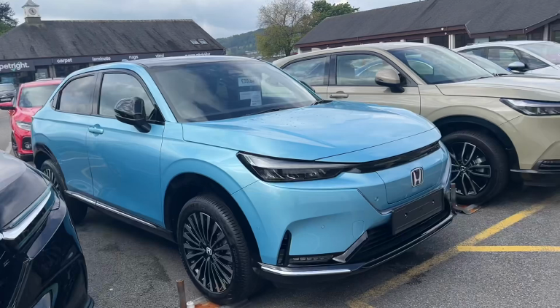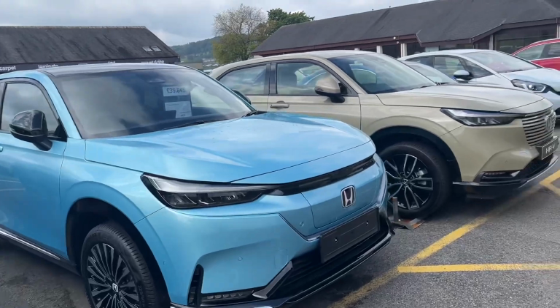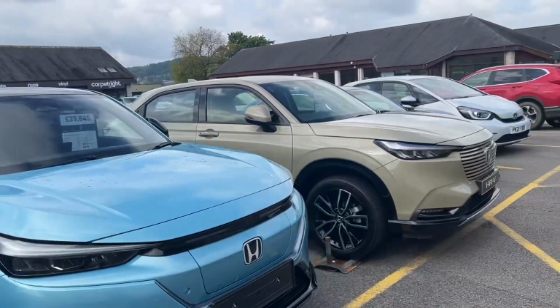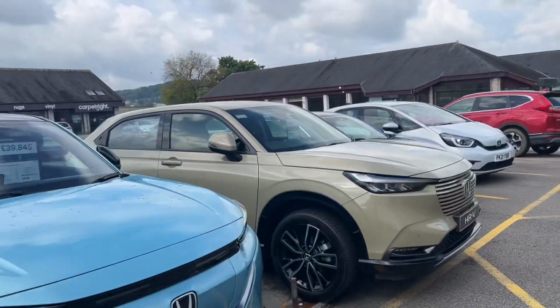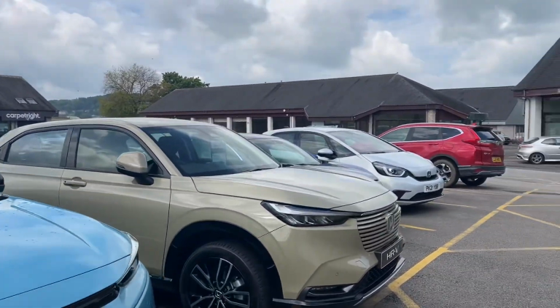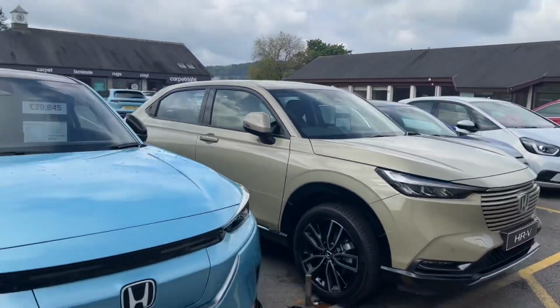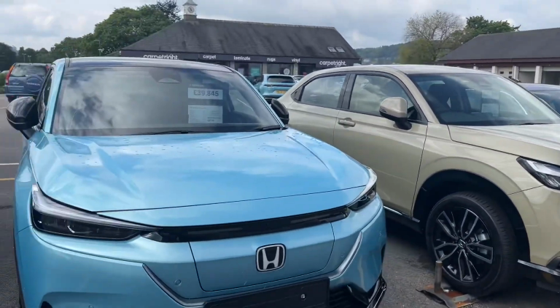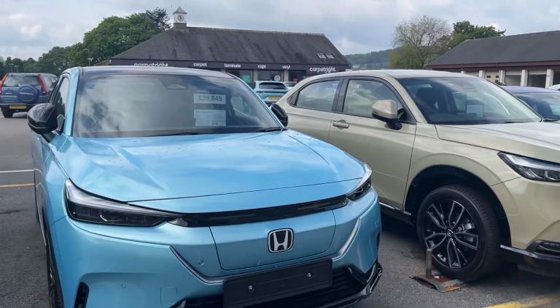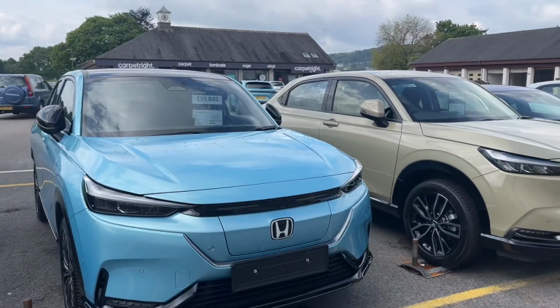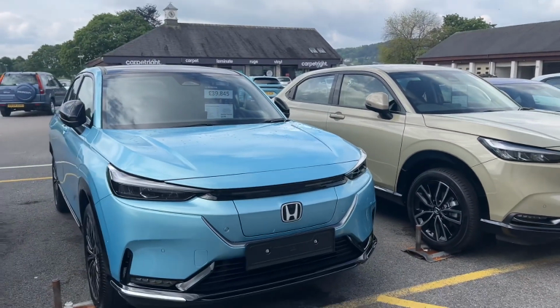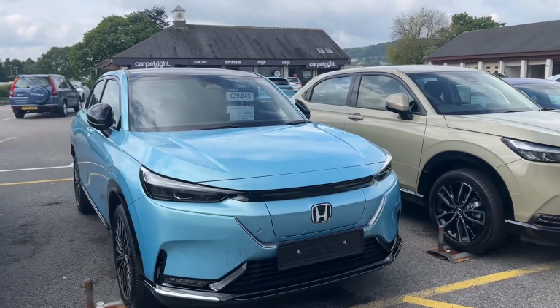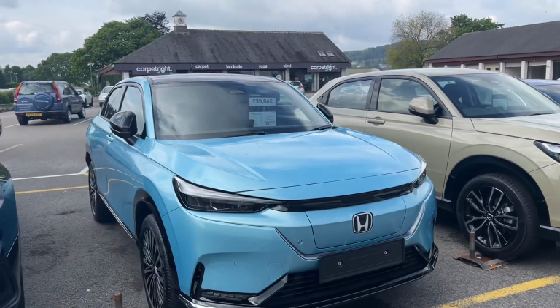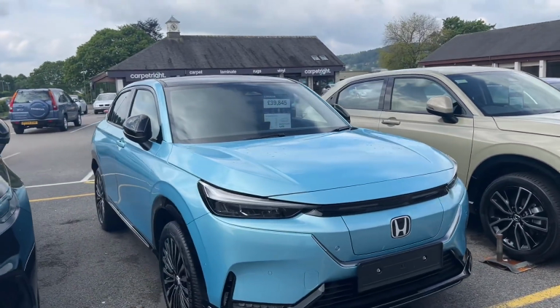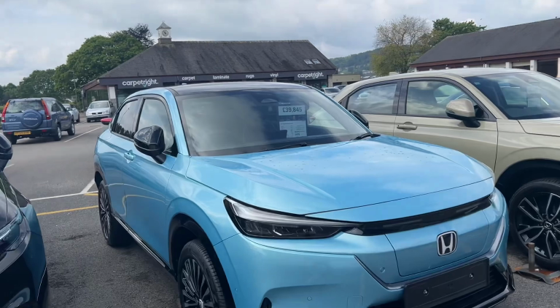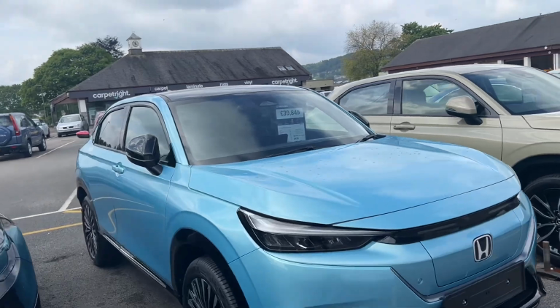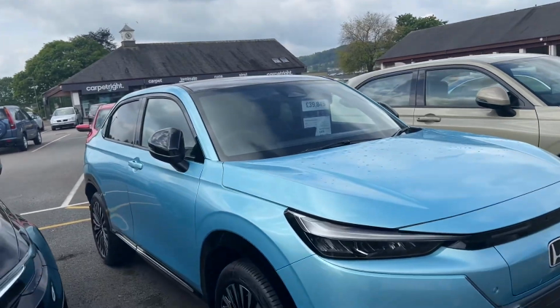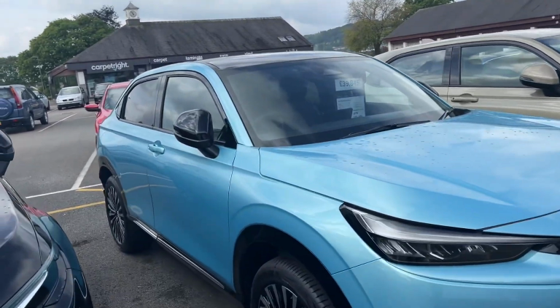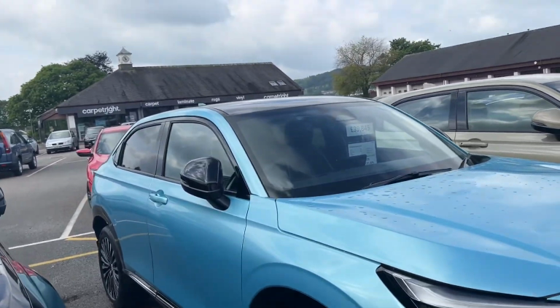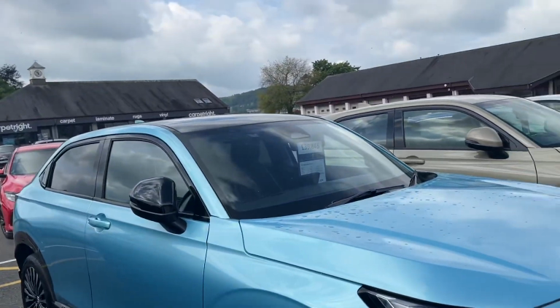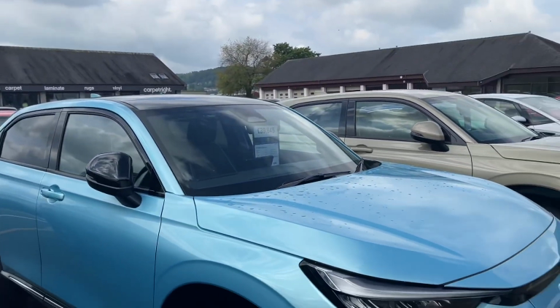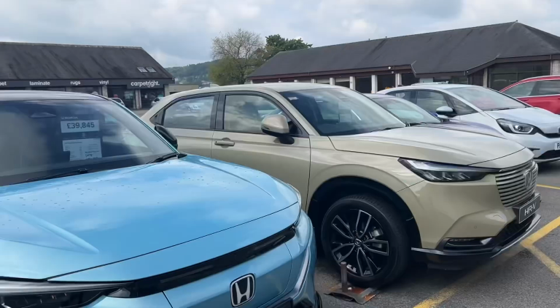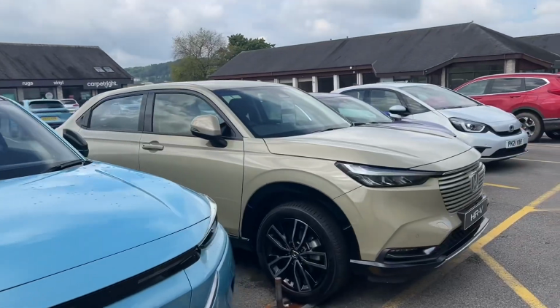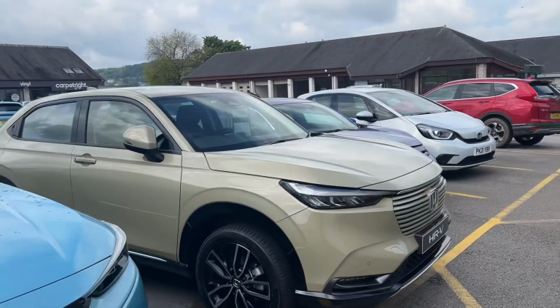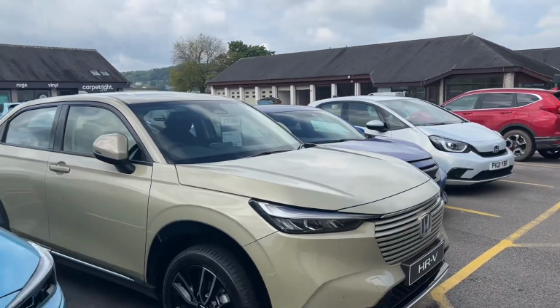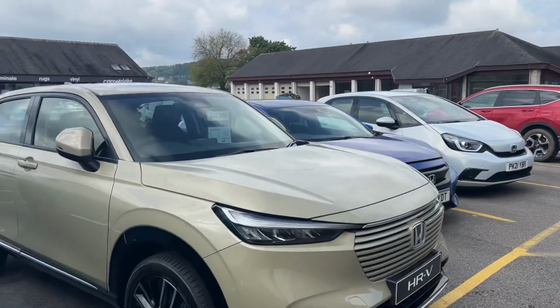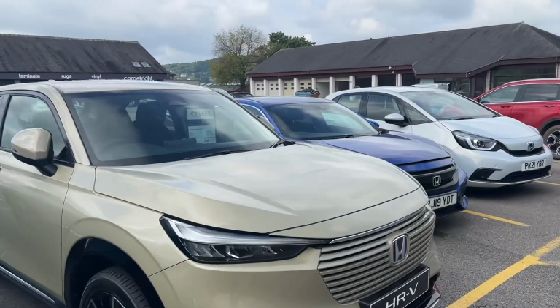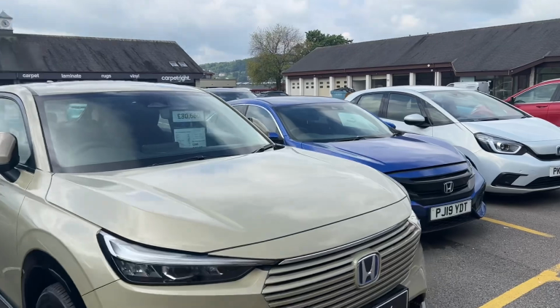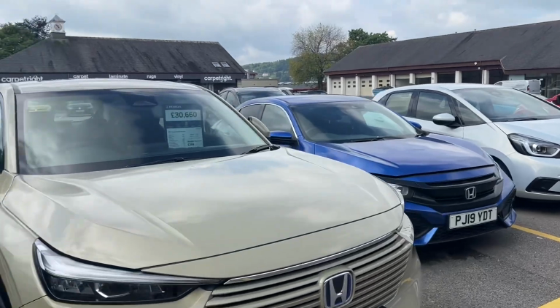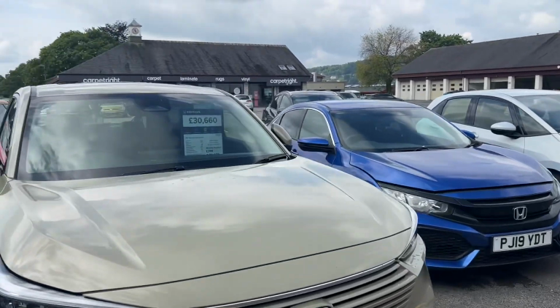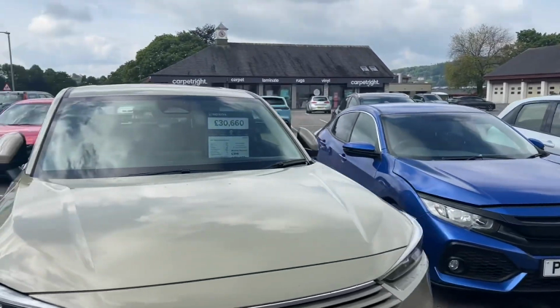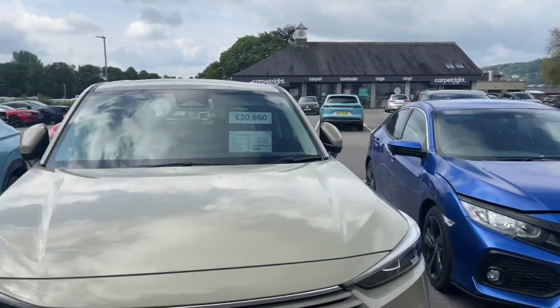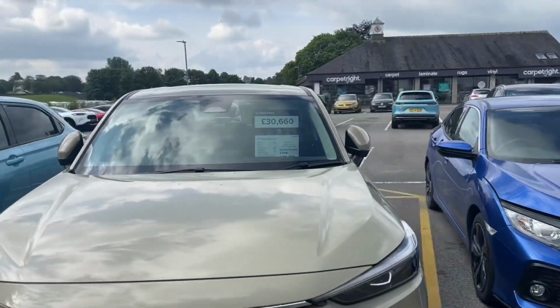We've also got savings on the HRV and the eNY1. We have an eNY1 in Aqua Topaz, the Advanced model, and an HRV Advance in Sankaki, which is the standard colour.